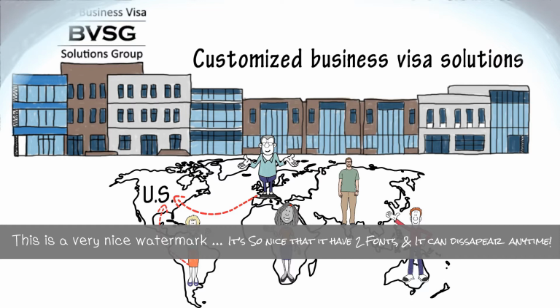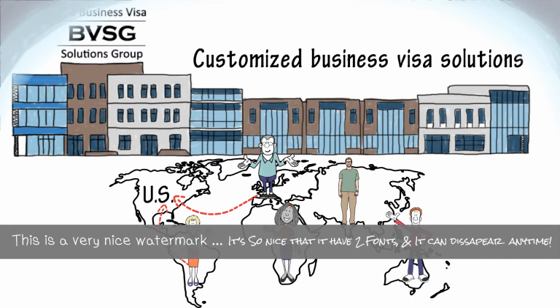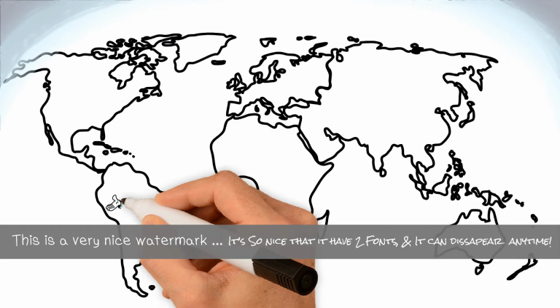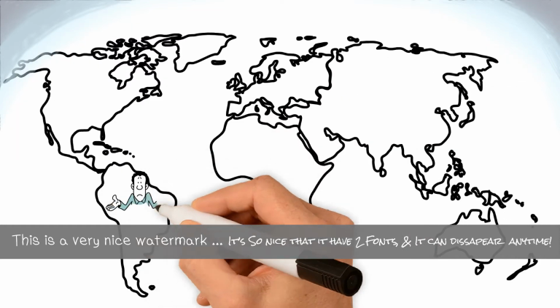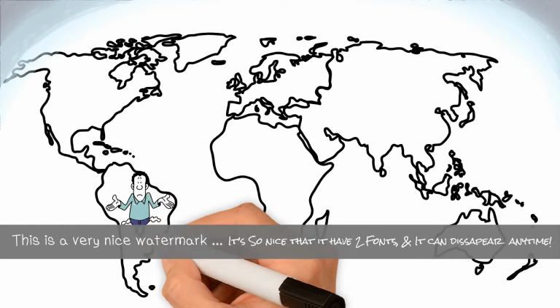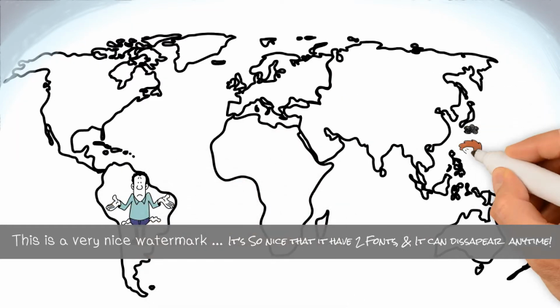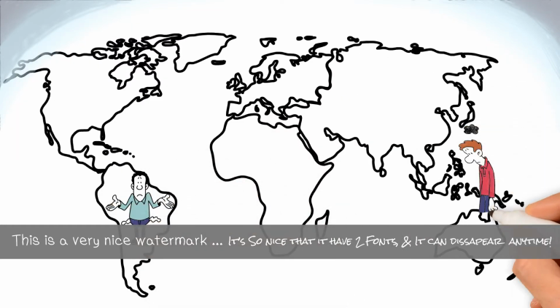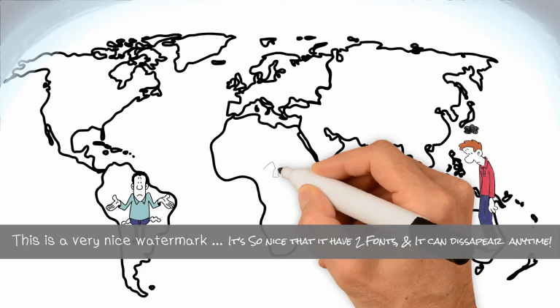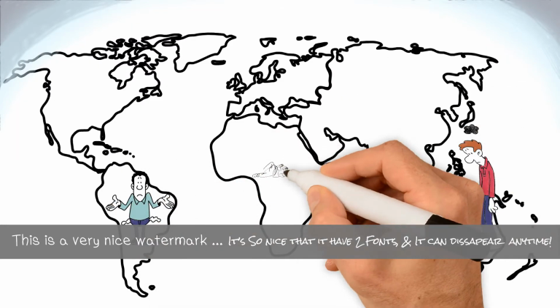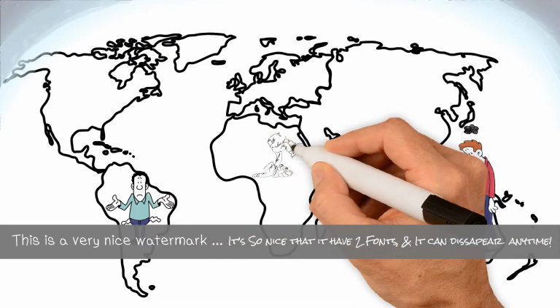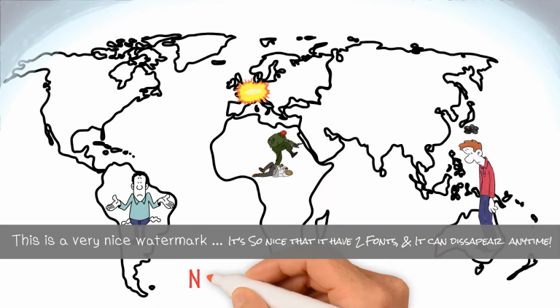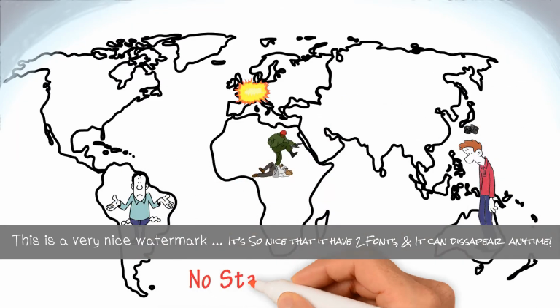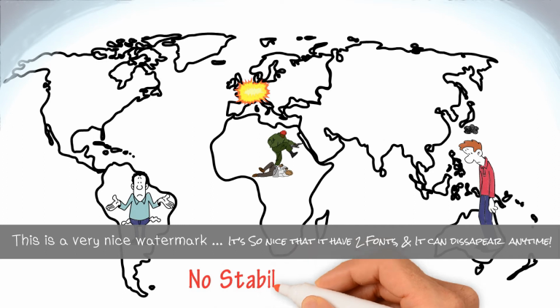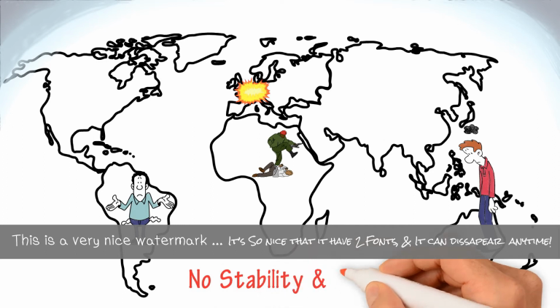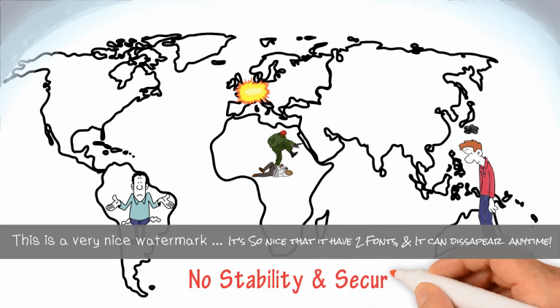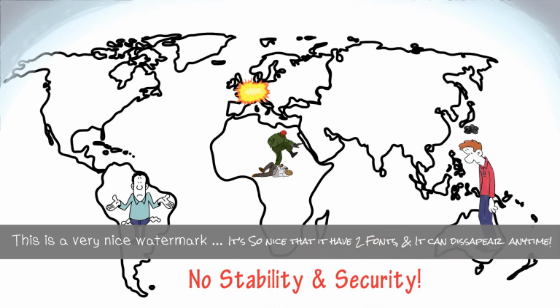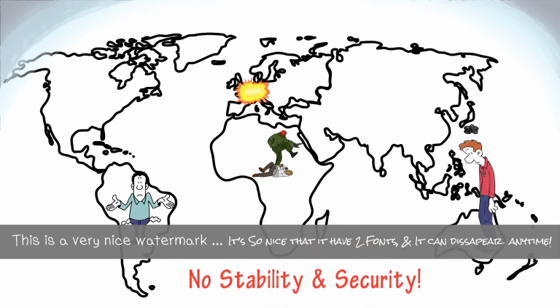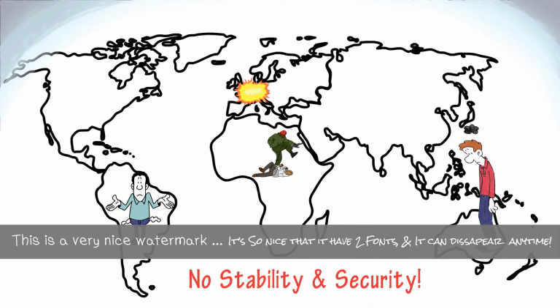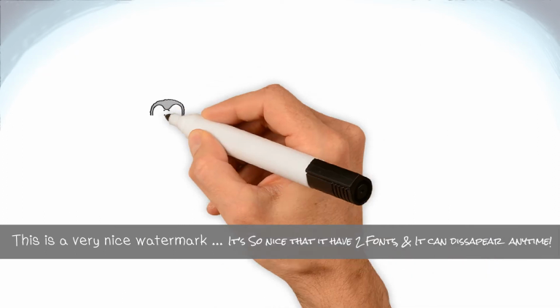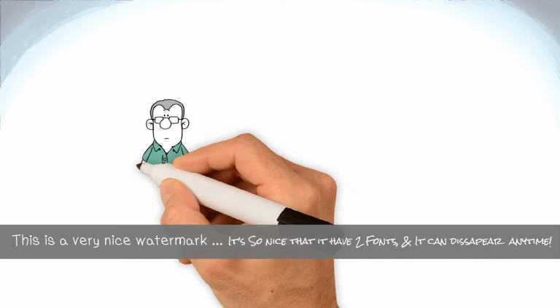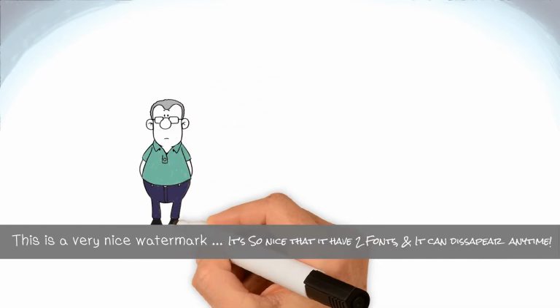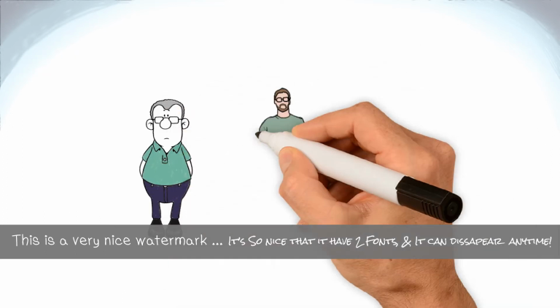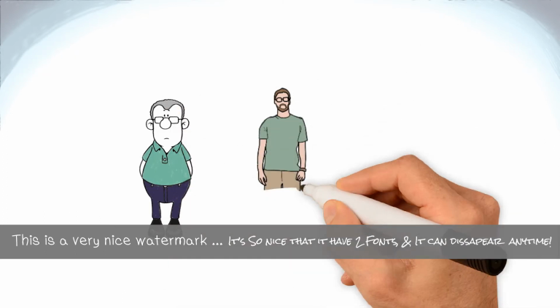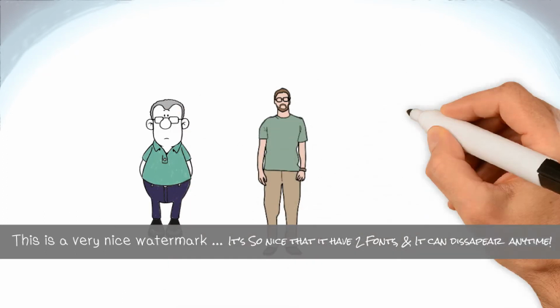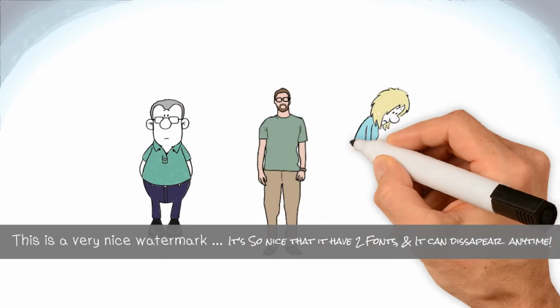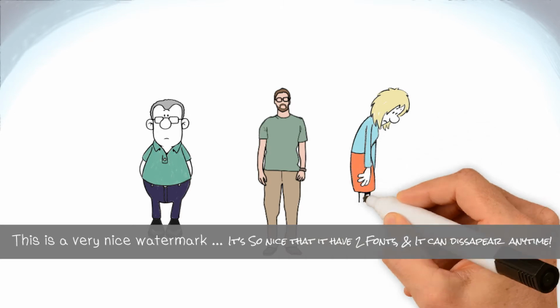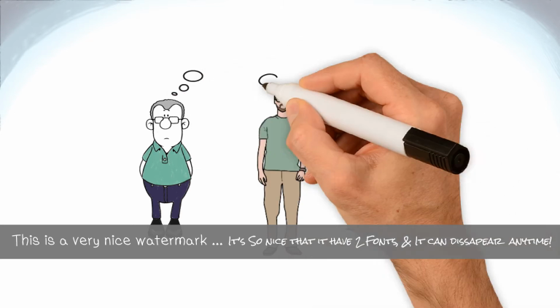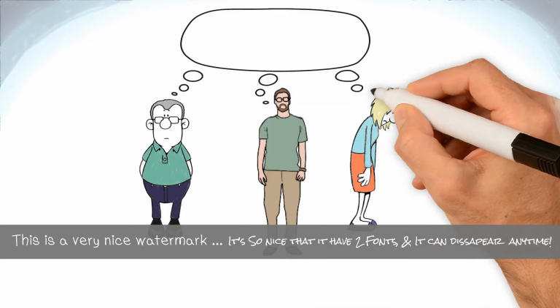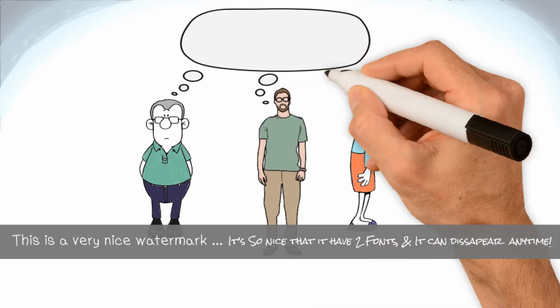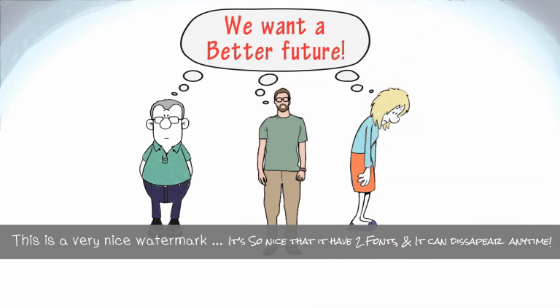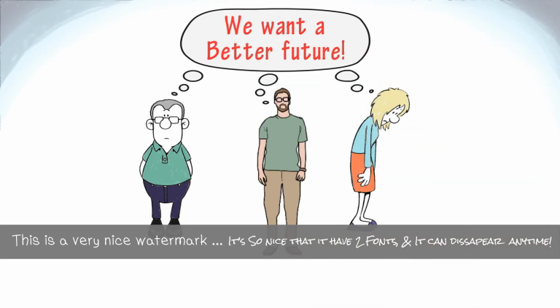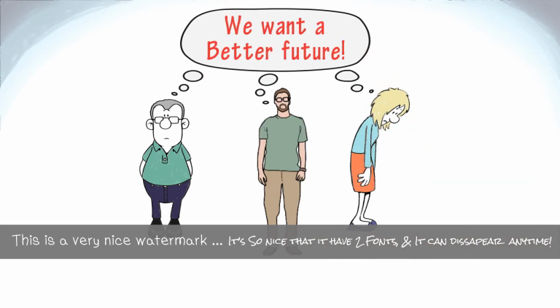Around the world, financial crises, political unrest, and terrorist attacks threaten stability and security. More than ever before, business owners, entrepreneurs, and professionals want a better future for their families.